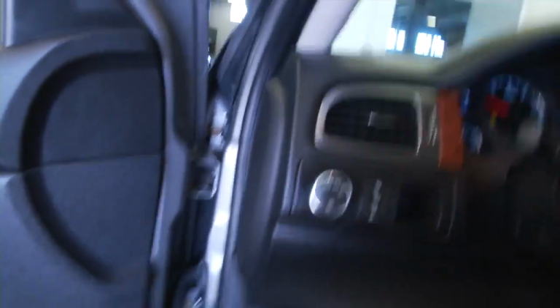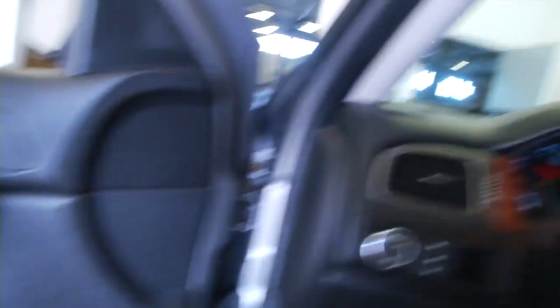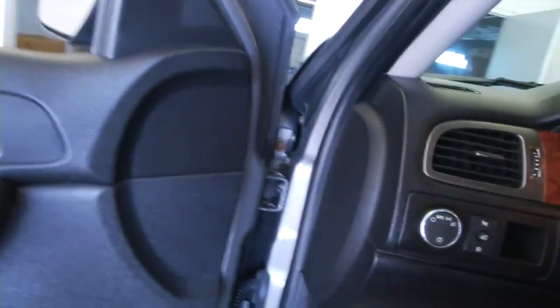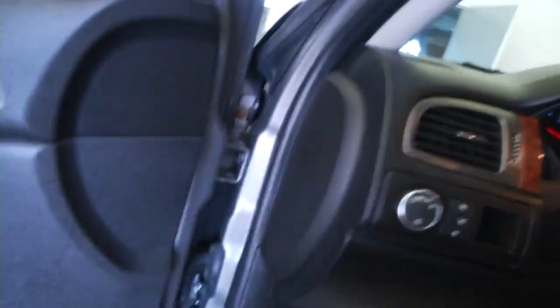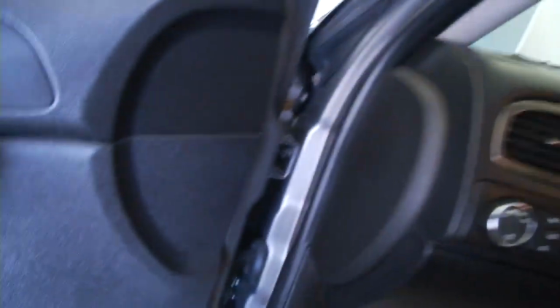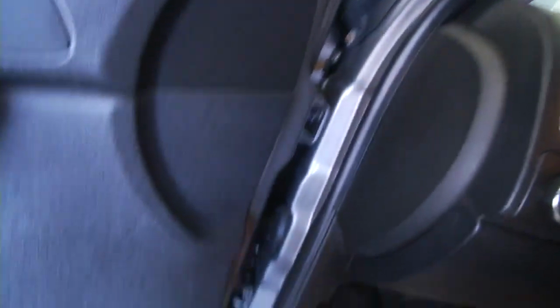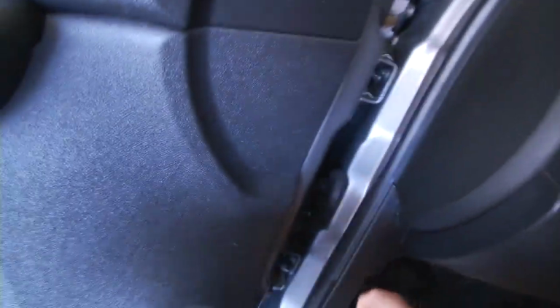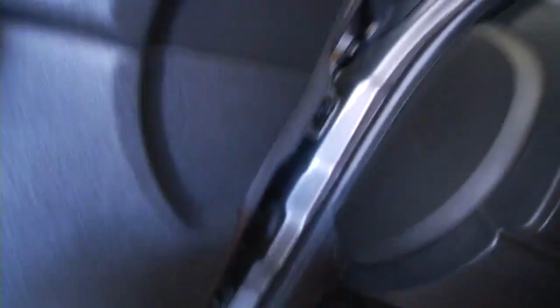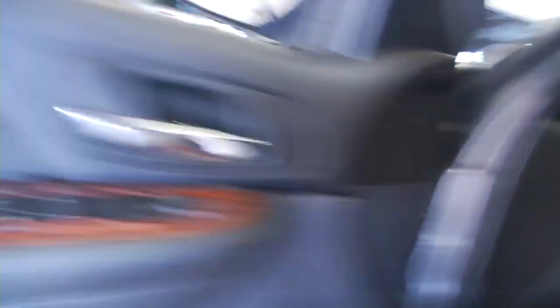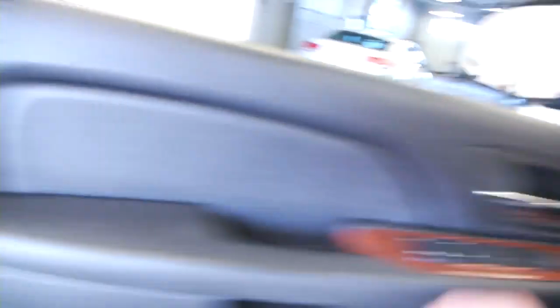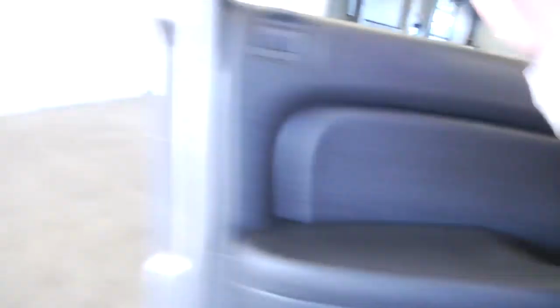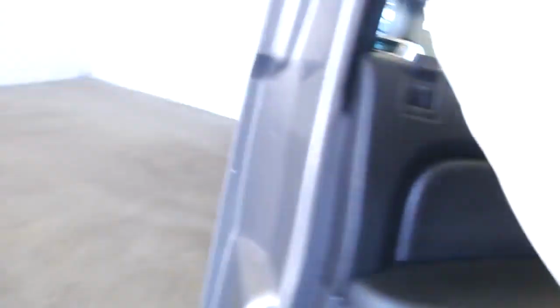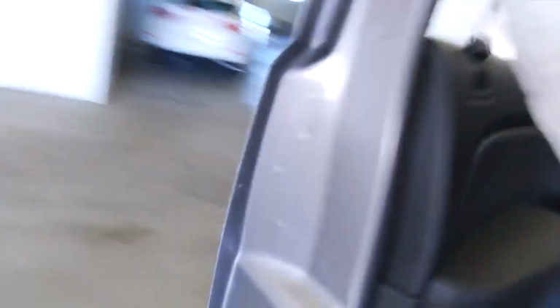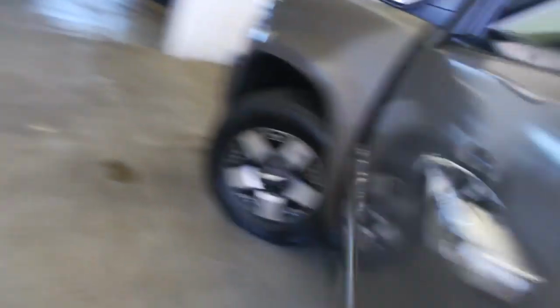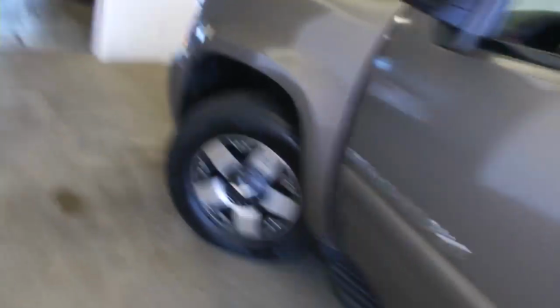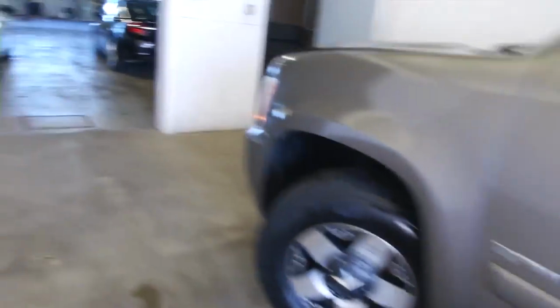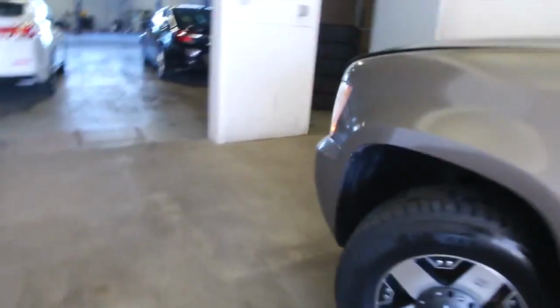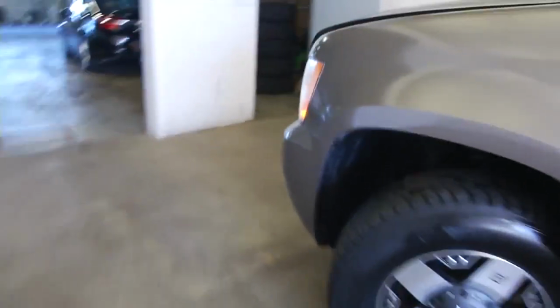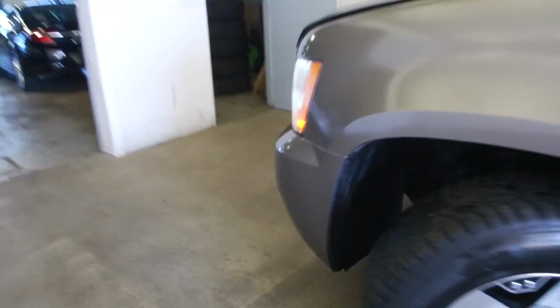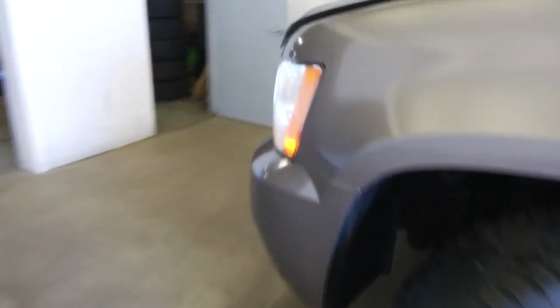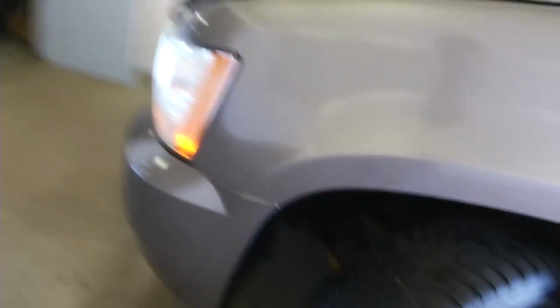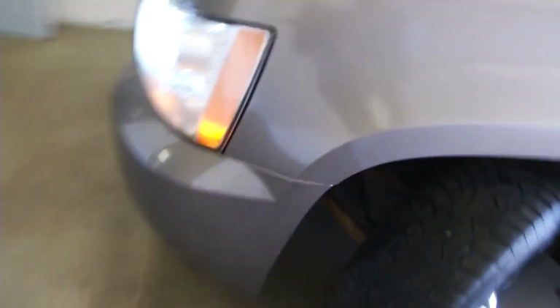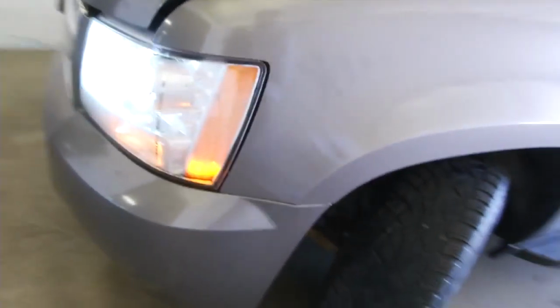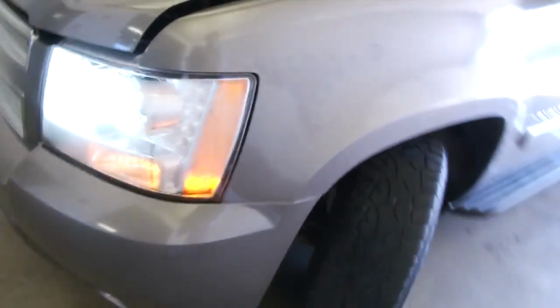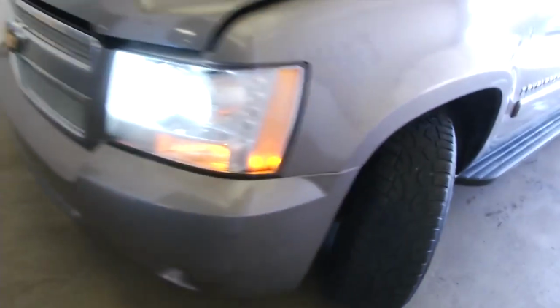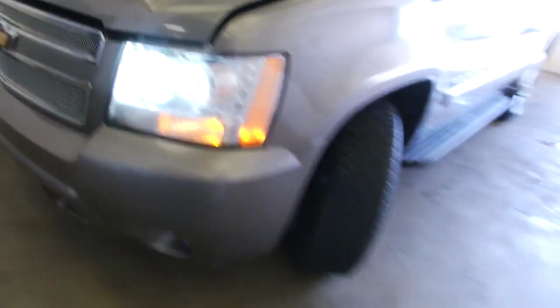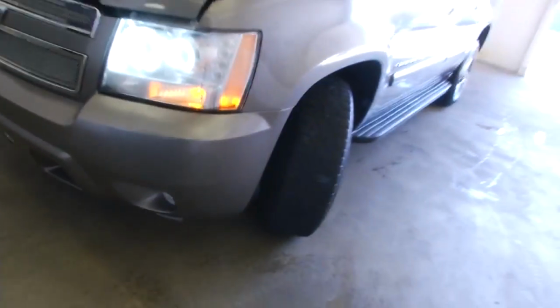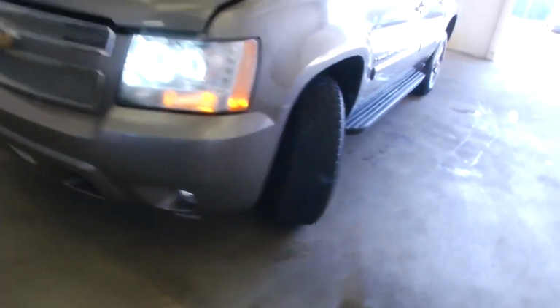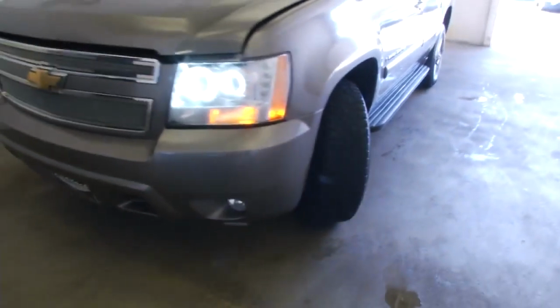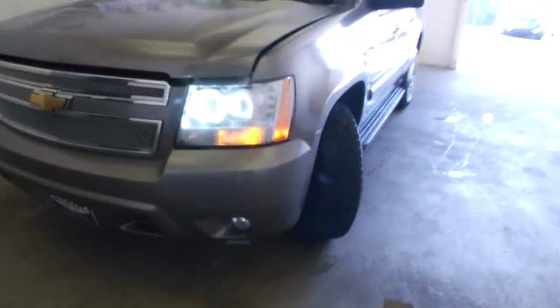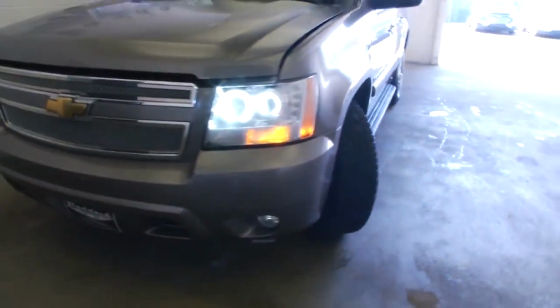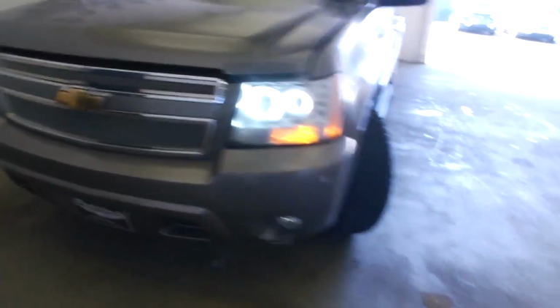Let's see what it's got under the hood. Really nice tires on this Avalanche — I like those rims.